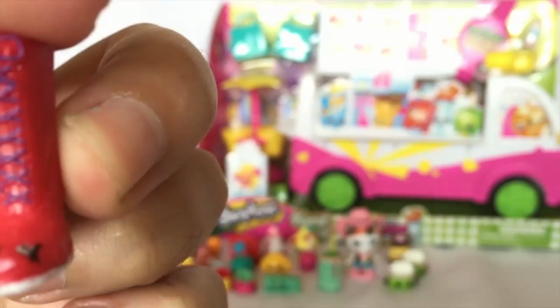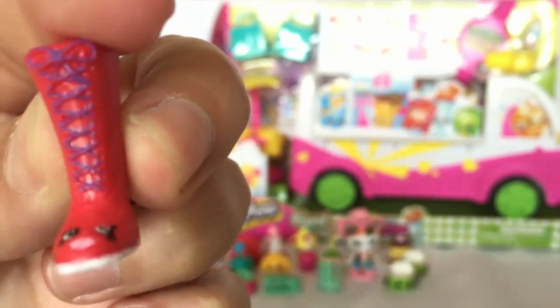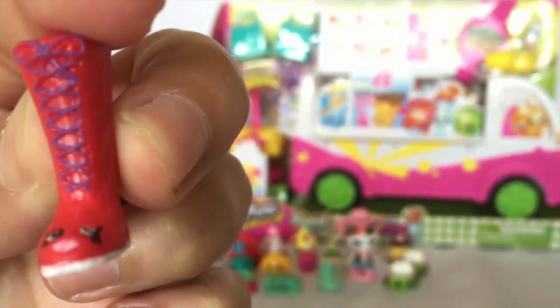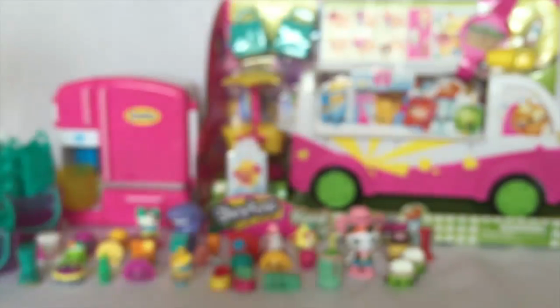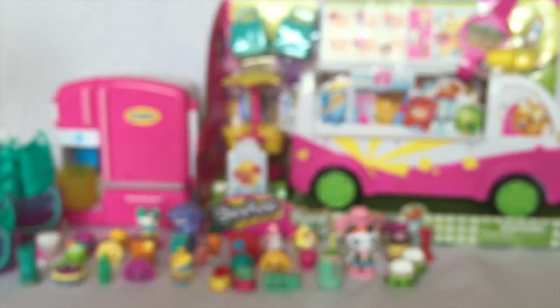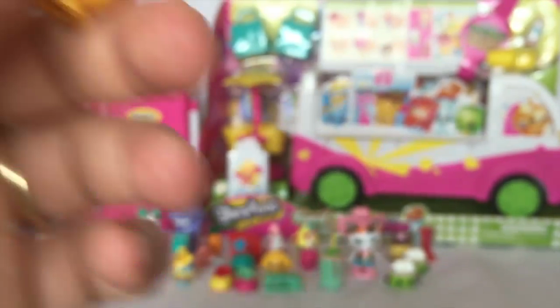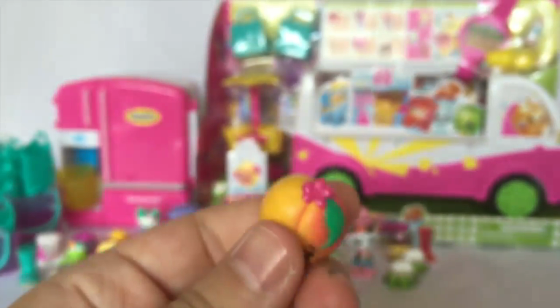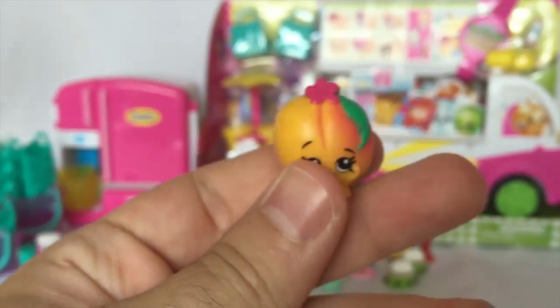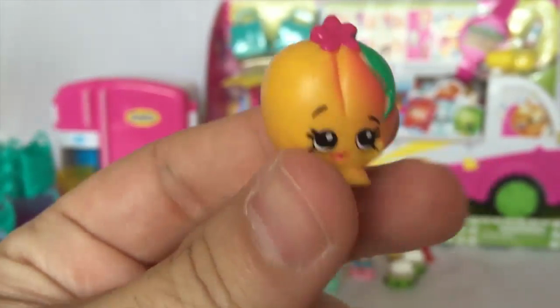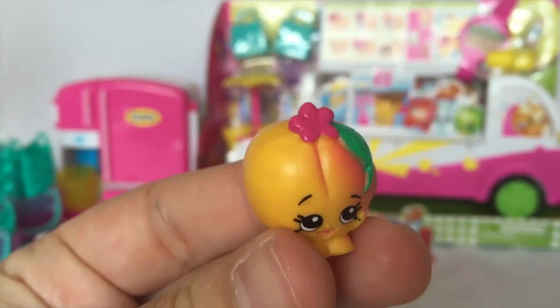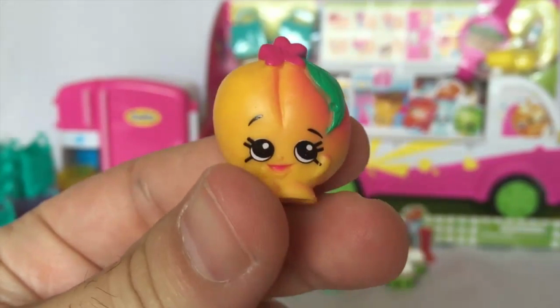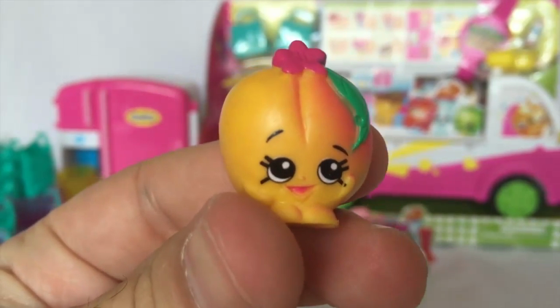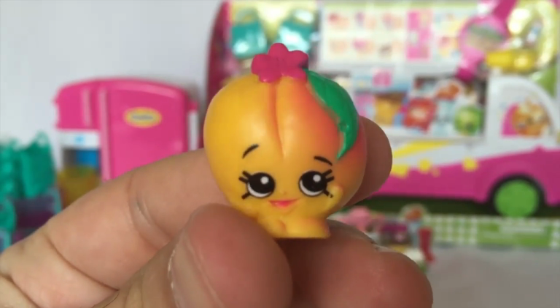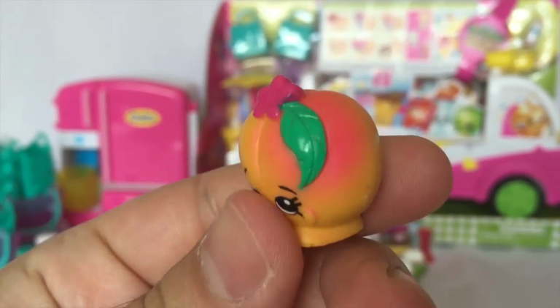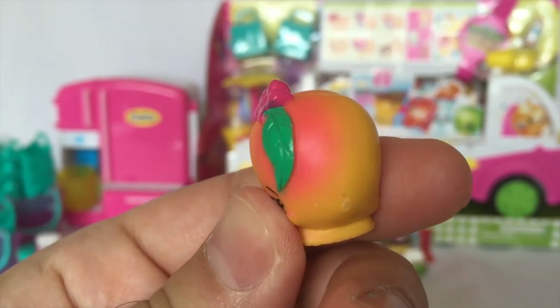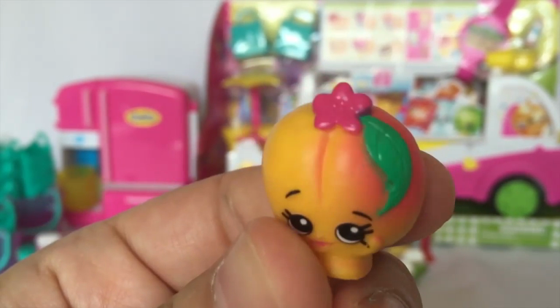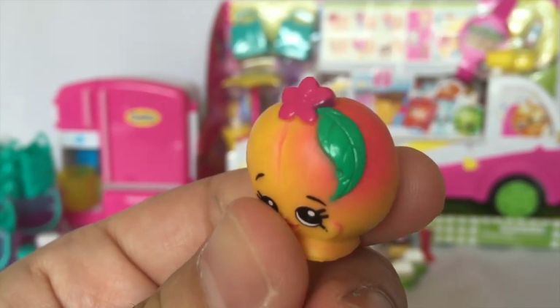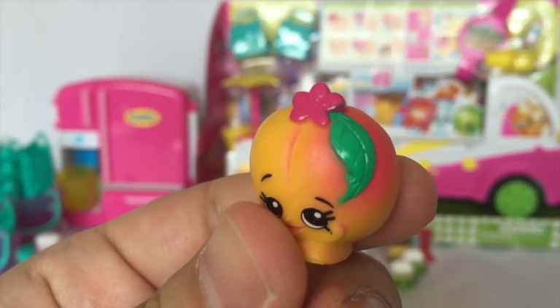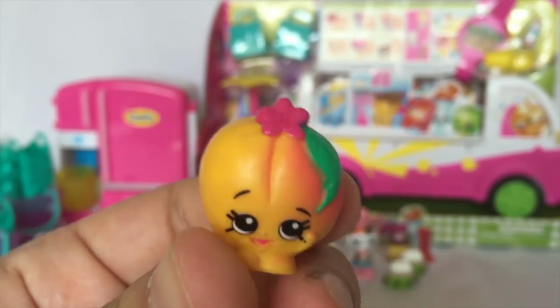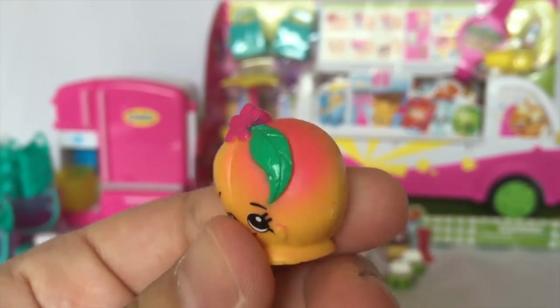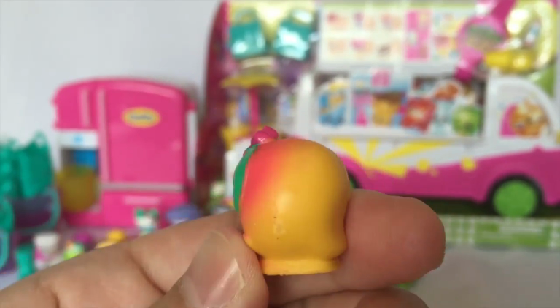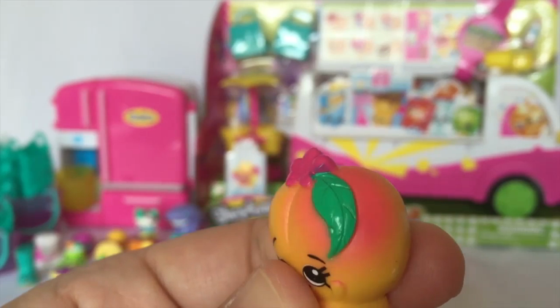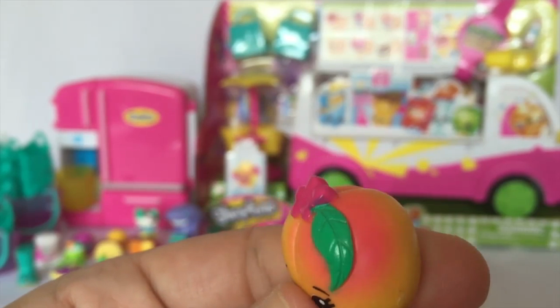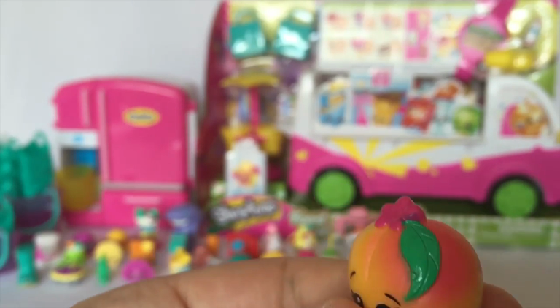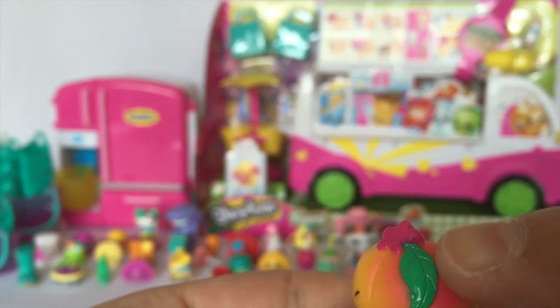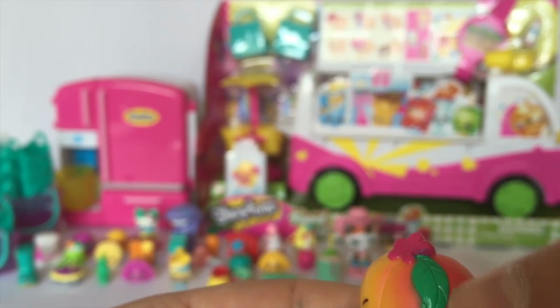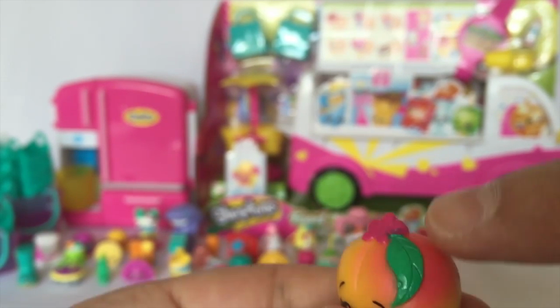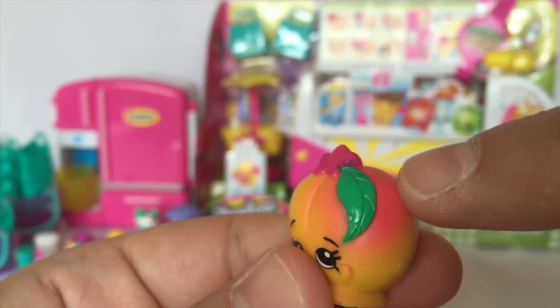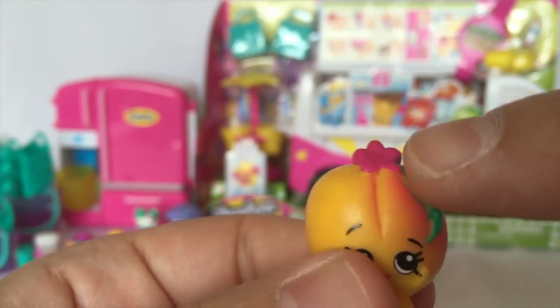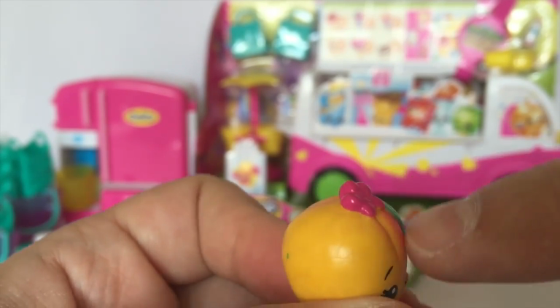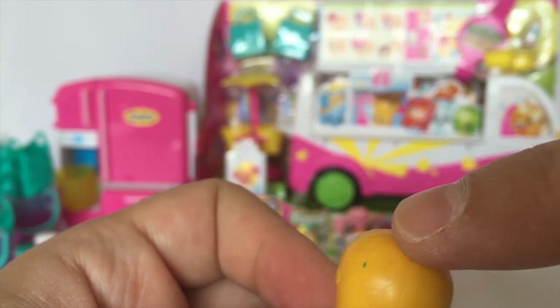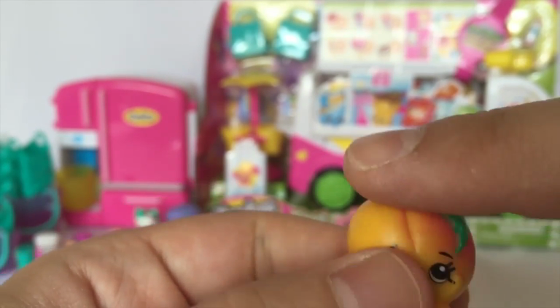Oh my, it's Peachy Candy! It's pretty - I like the colors. It does kind of look like a peach, you know, like peaches that have ripened a little bit in some areas.